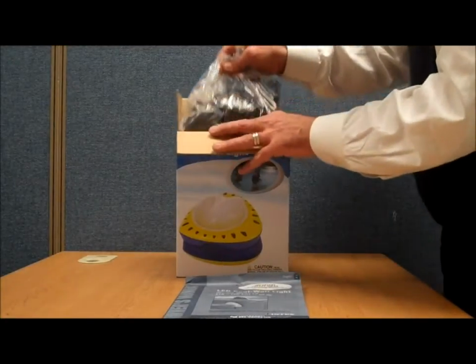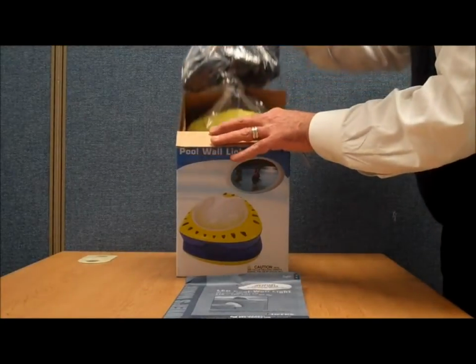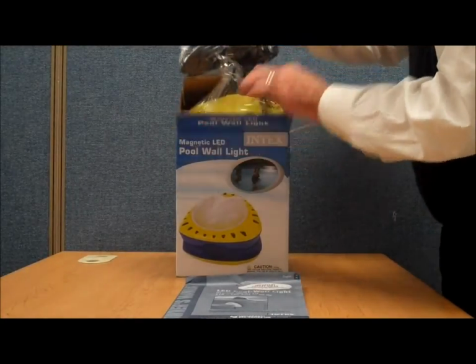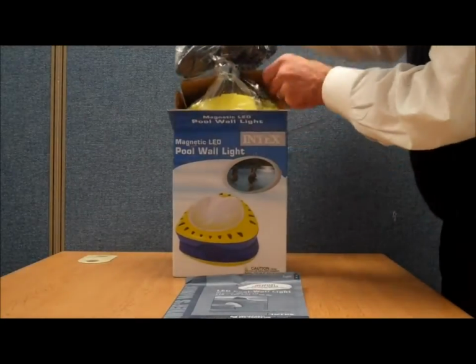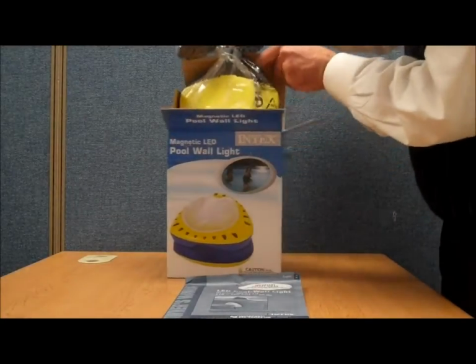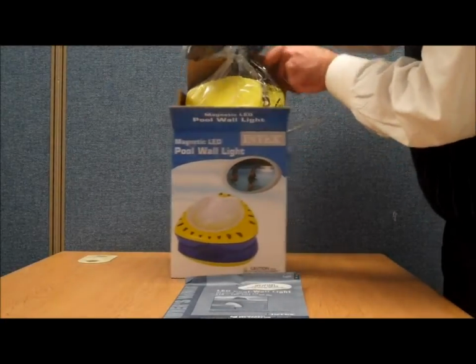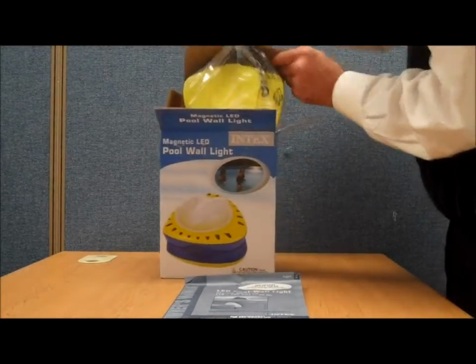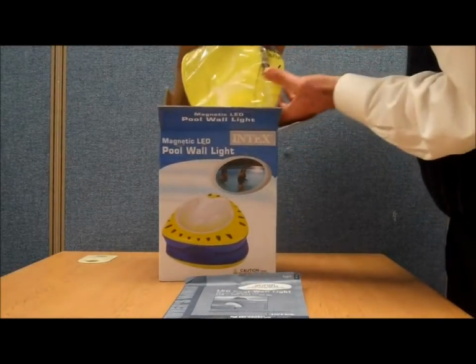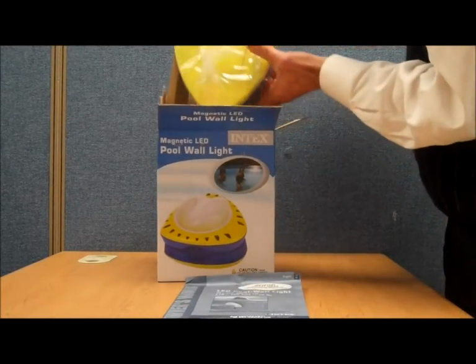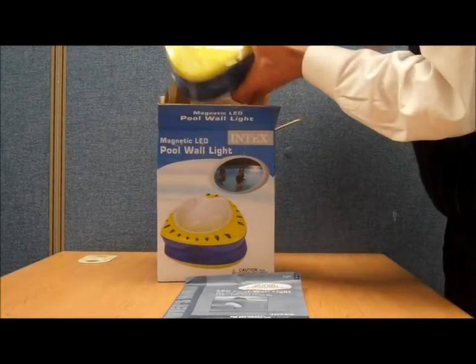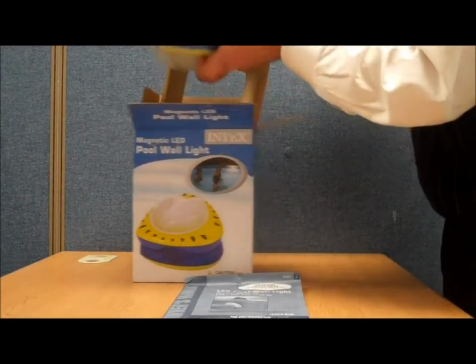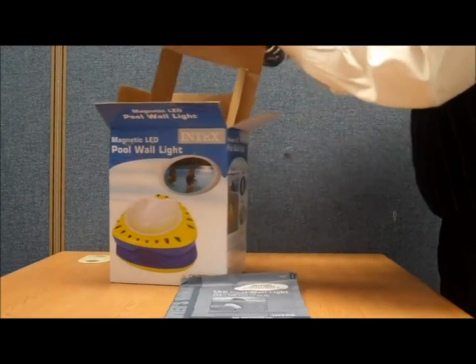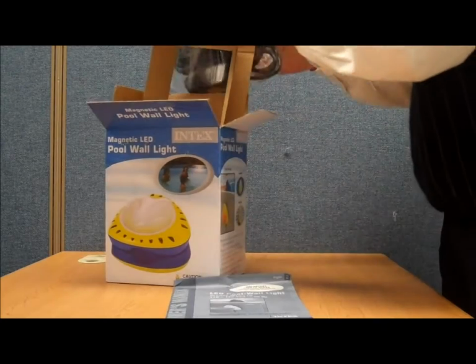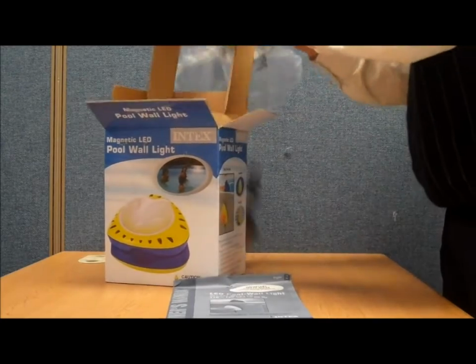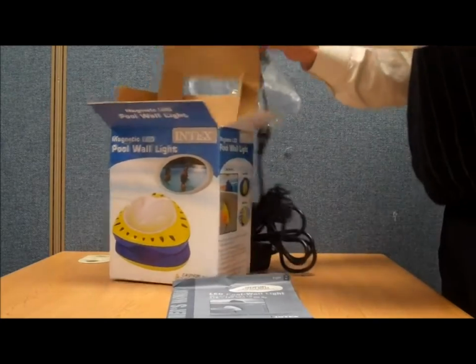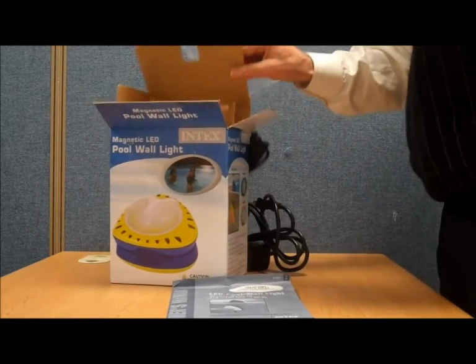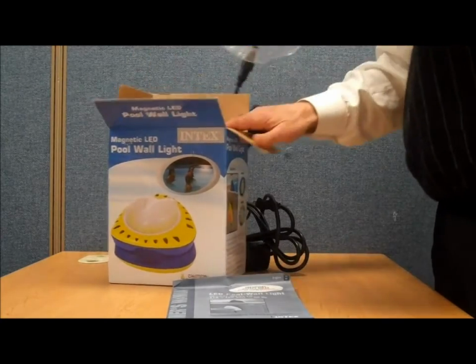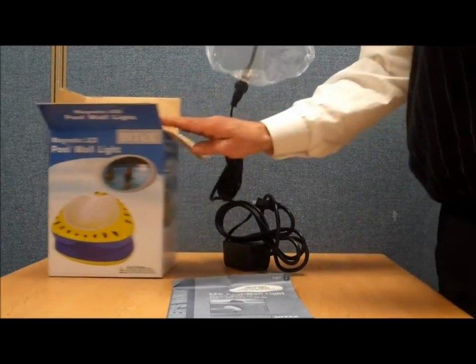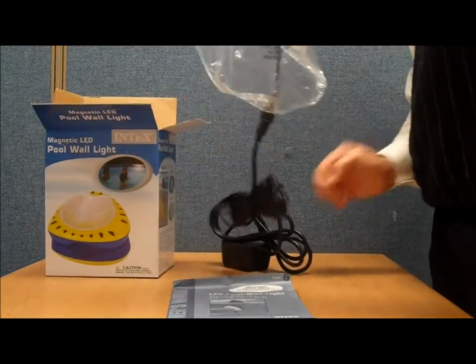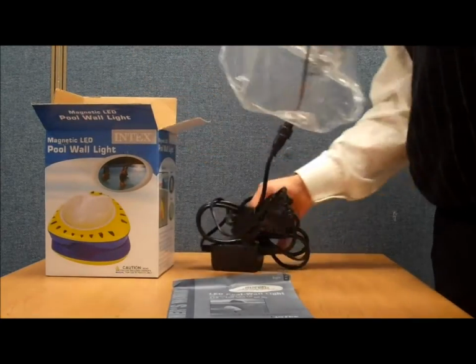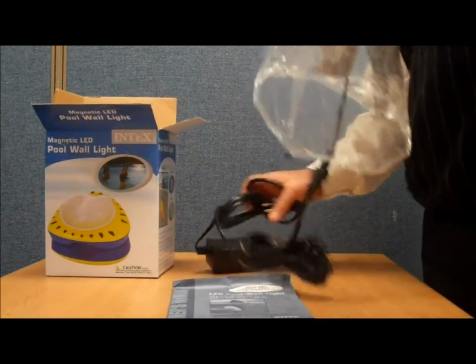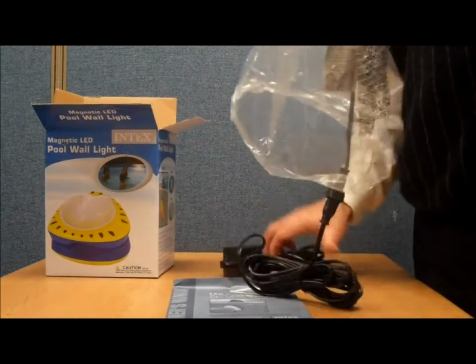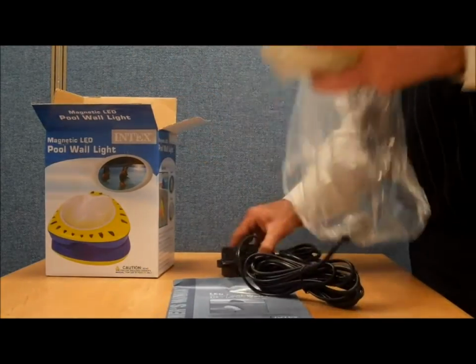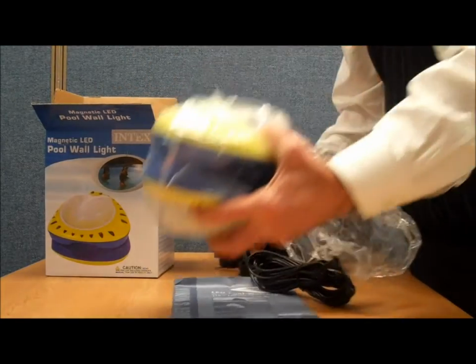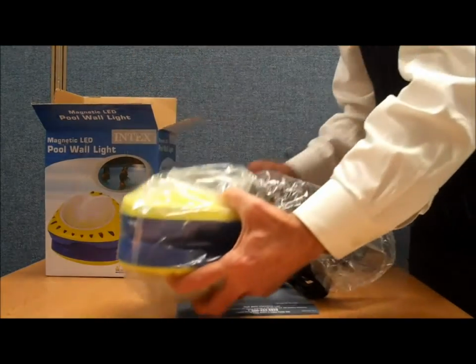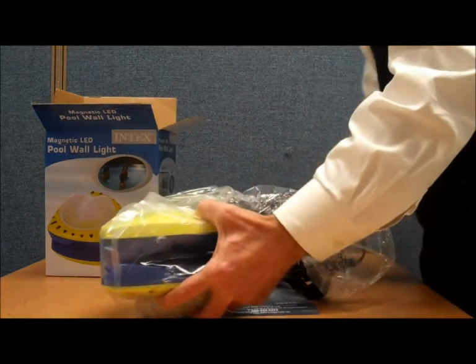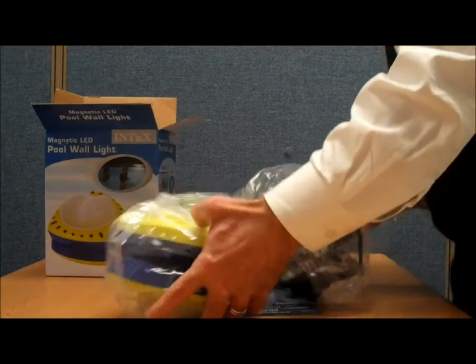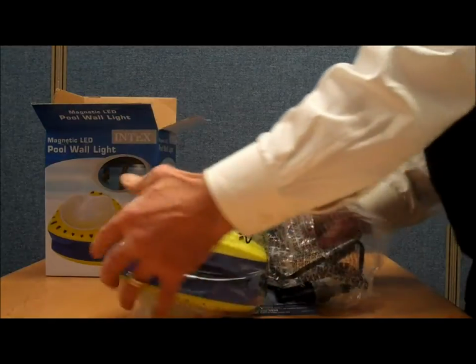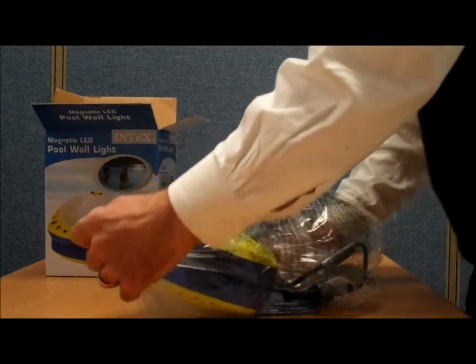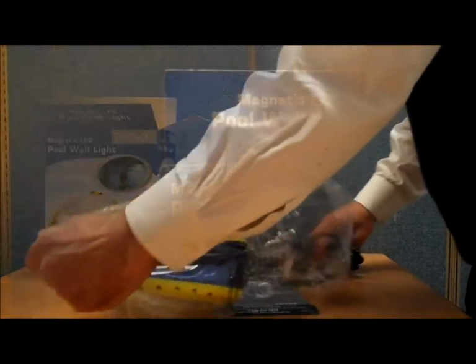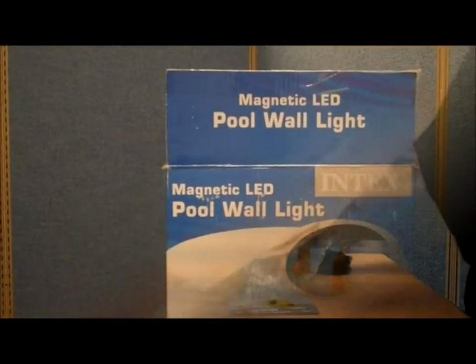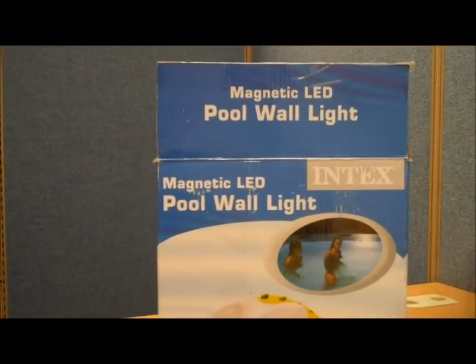Coming out first, all in one unit. We have our transformer that steps the power down.